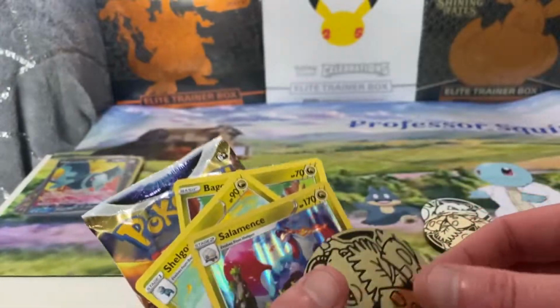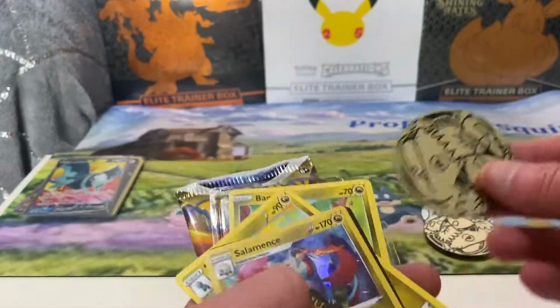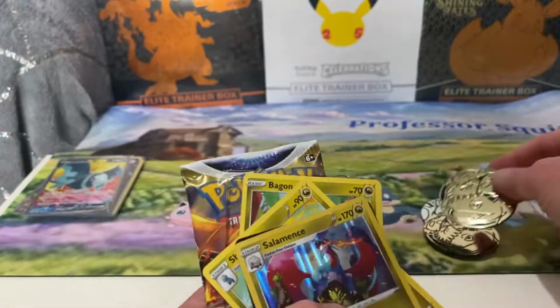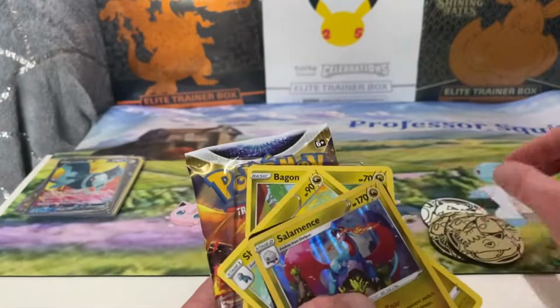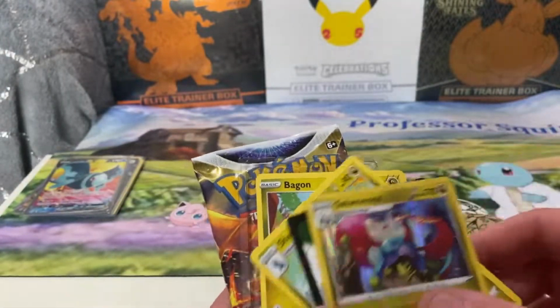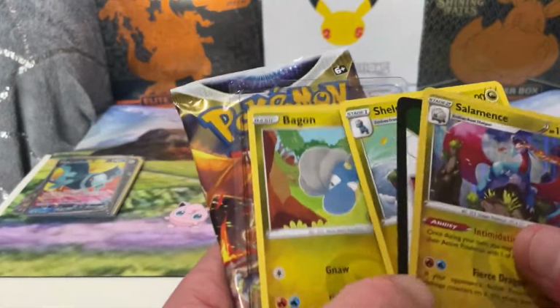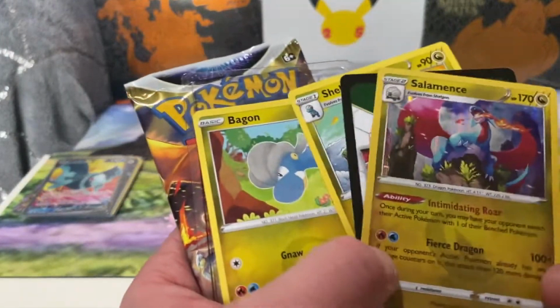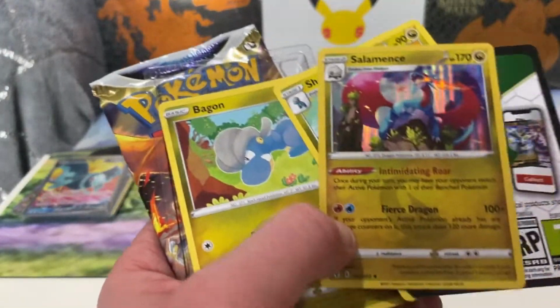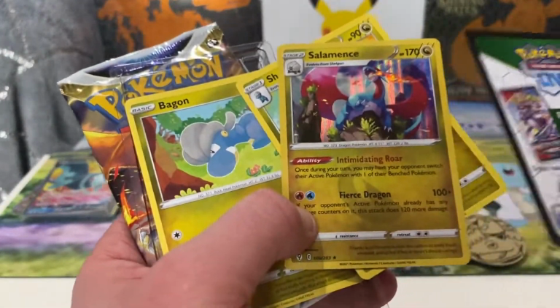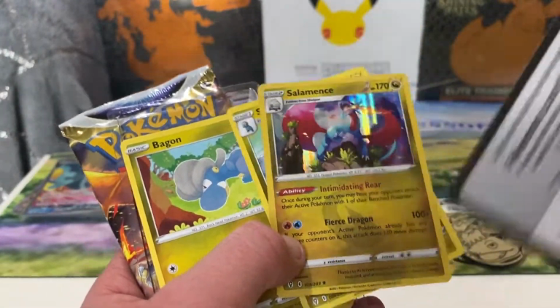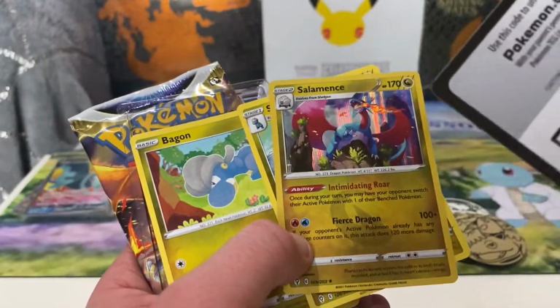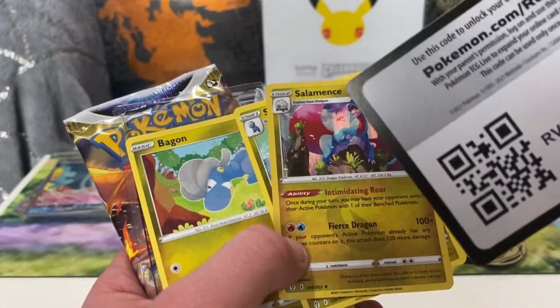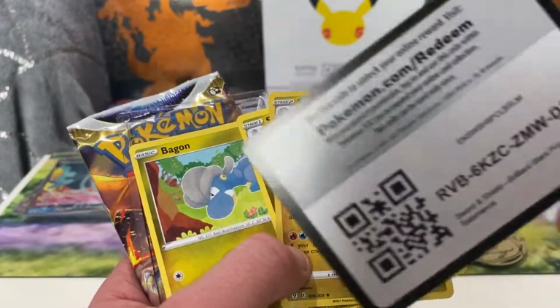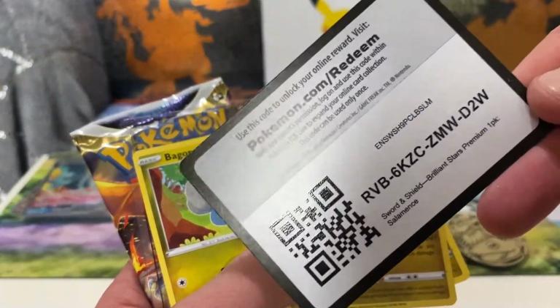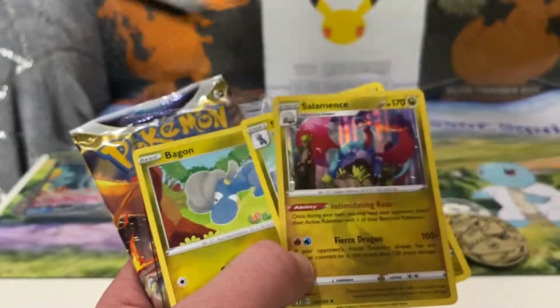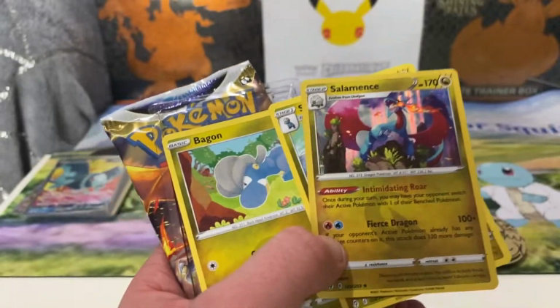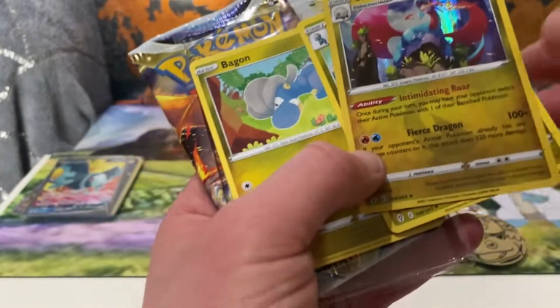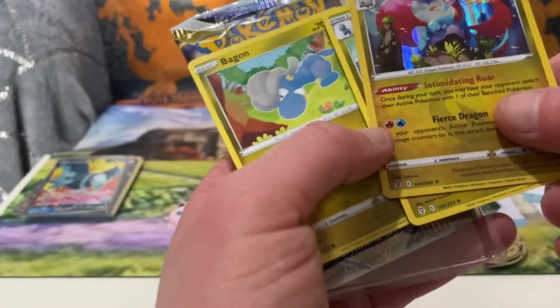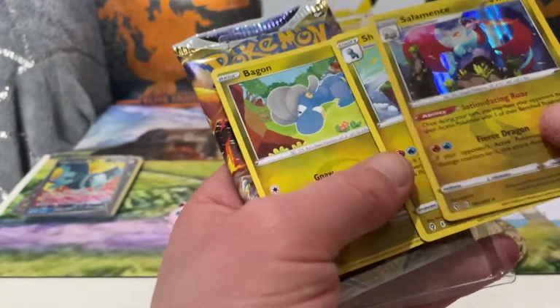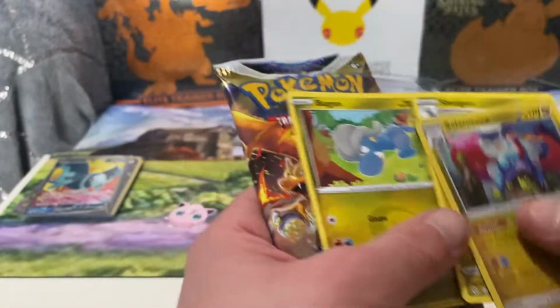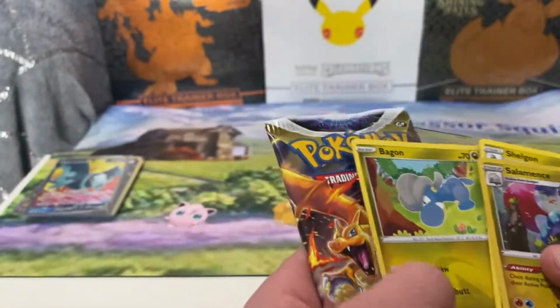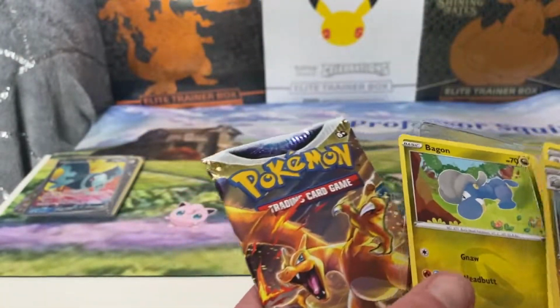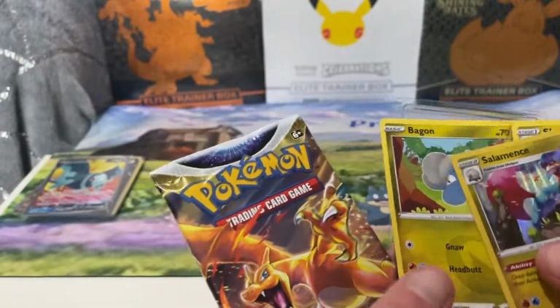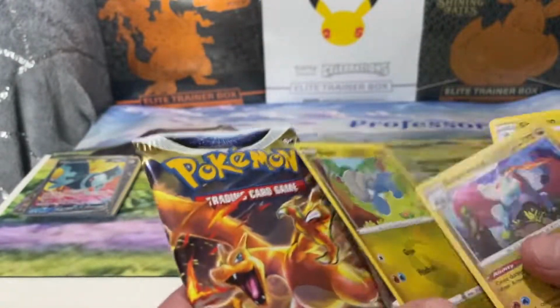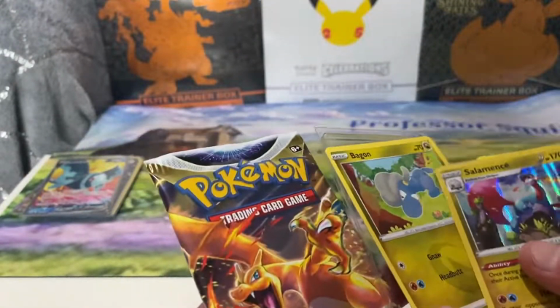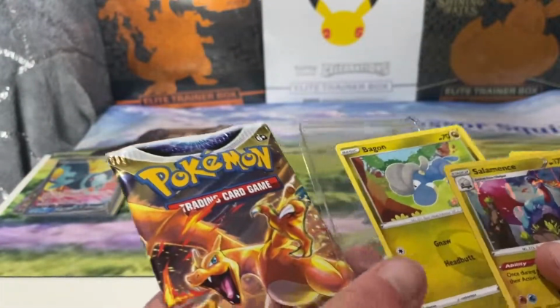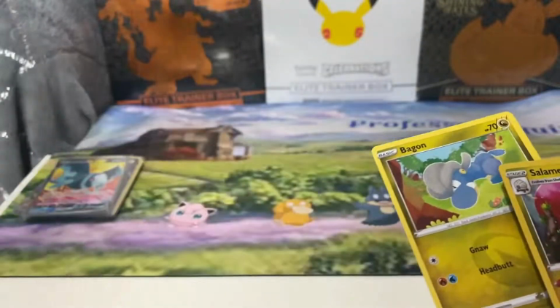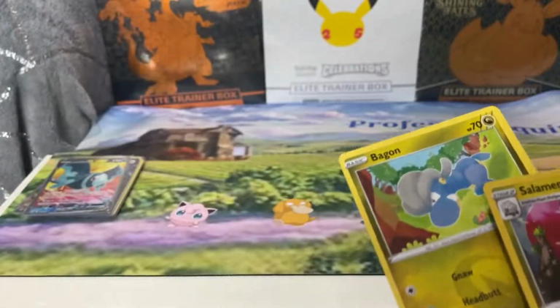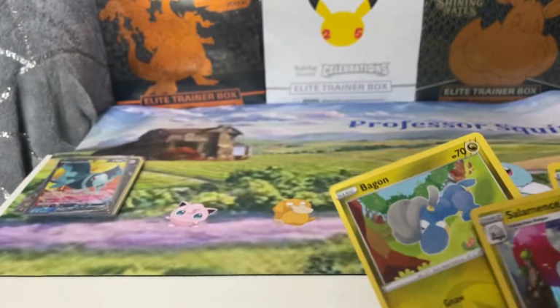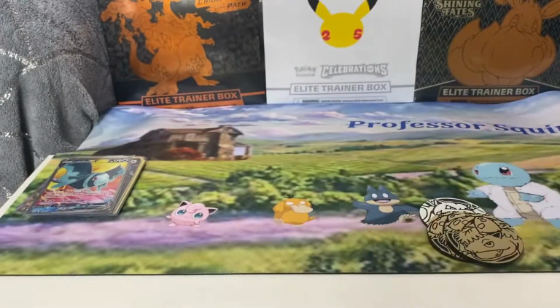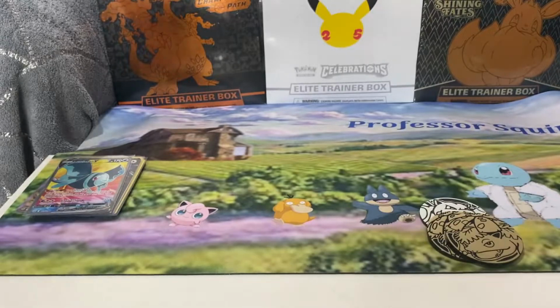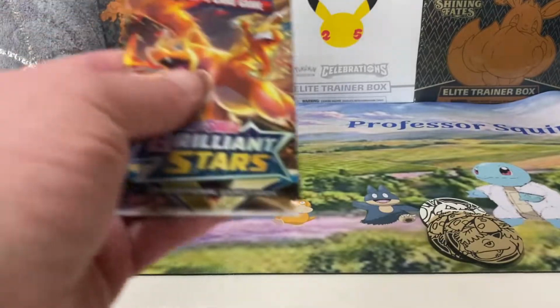Another jumbo — we've got Salamence artwork. Nice, again from Evolving Skies, with your Begon and Shogun.